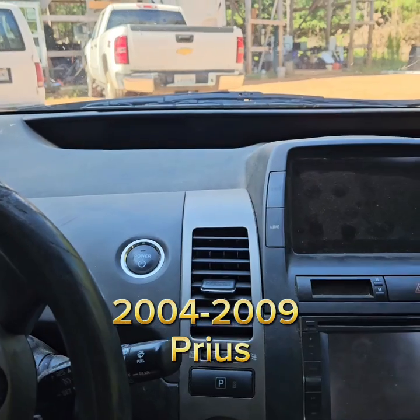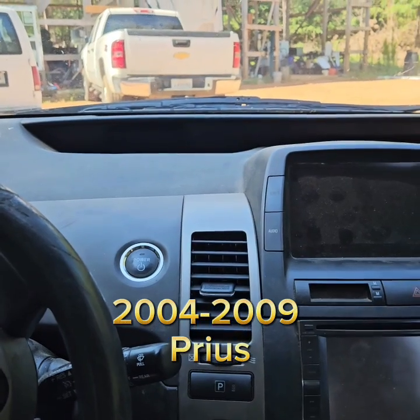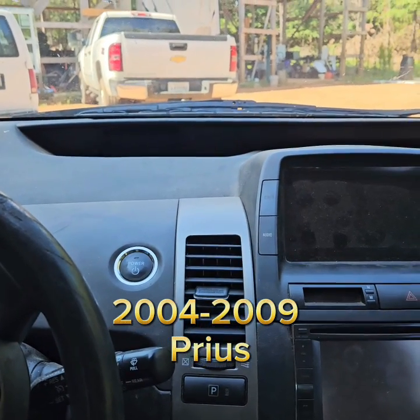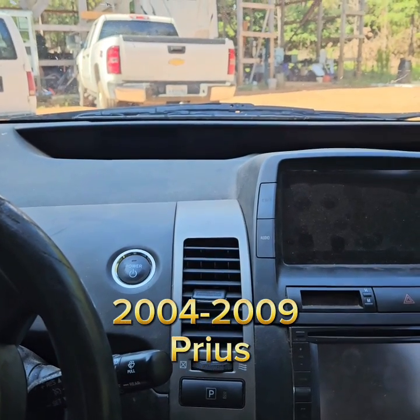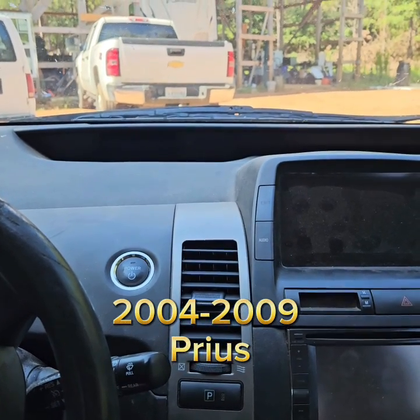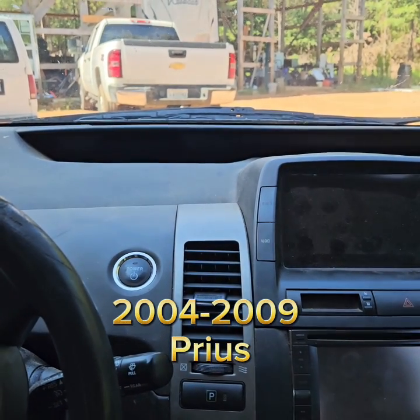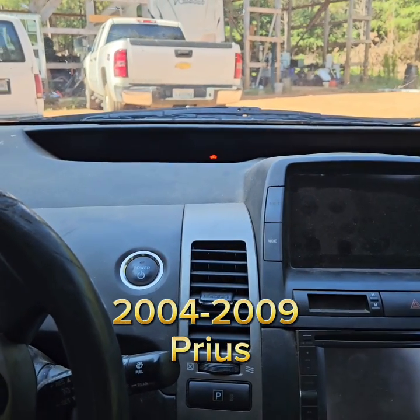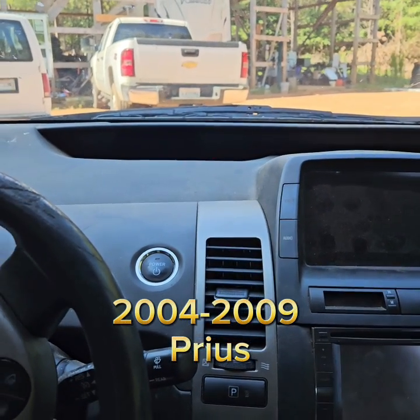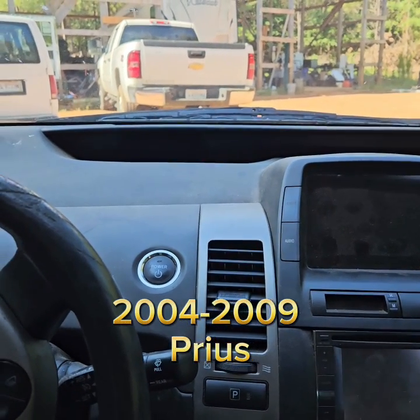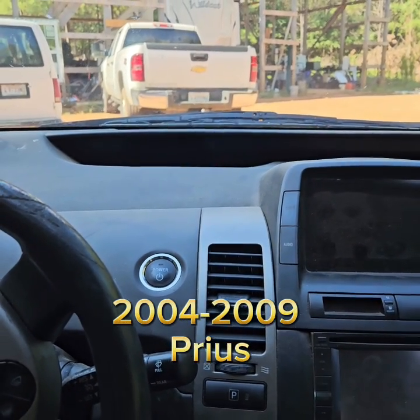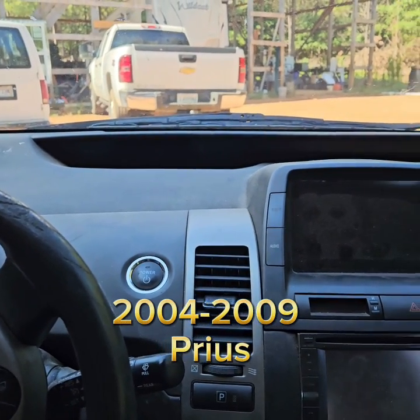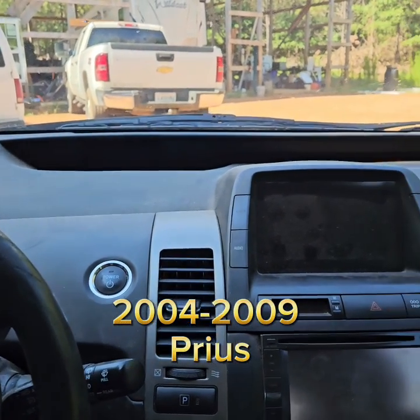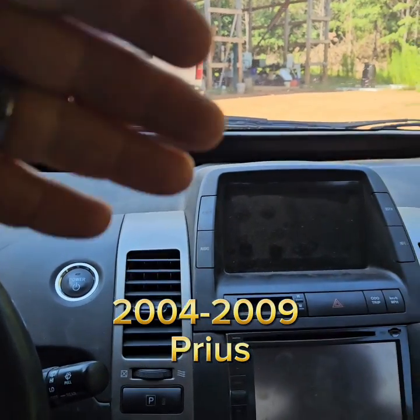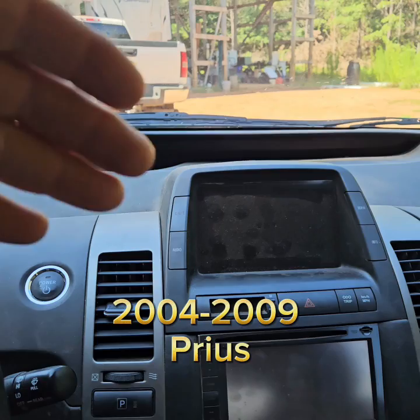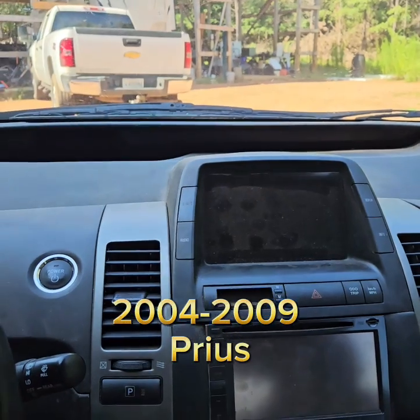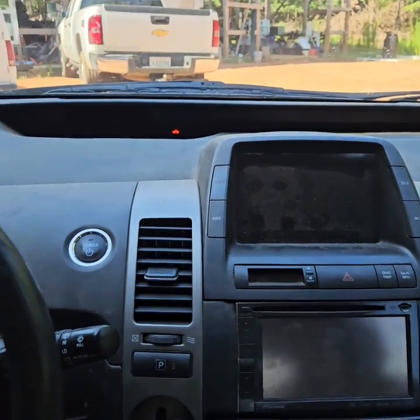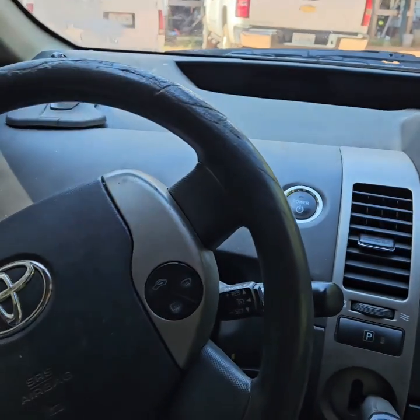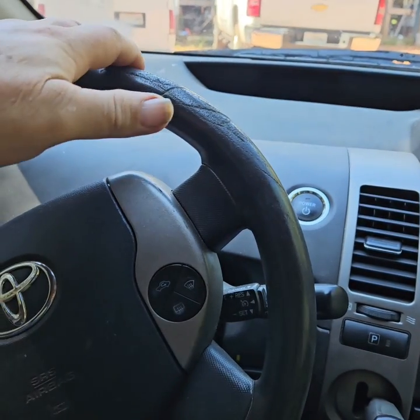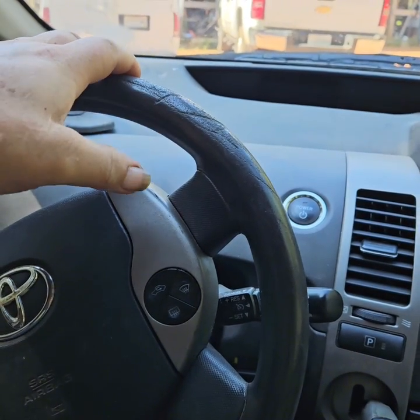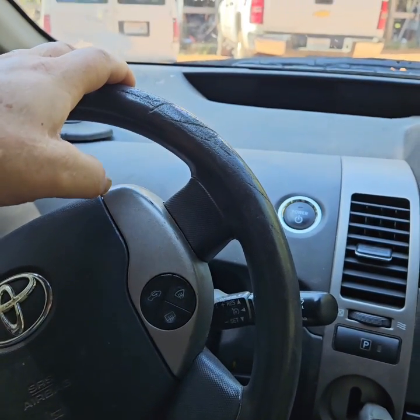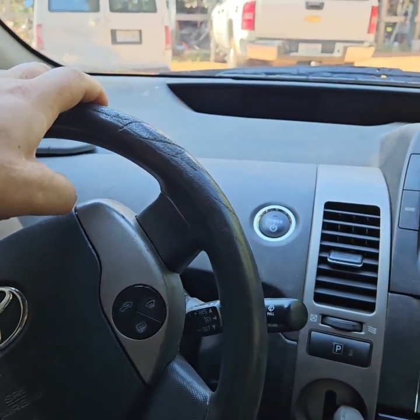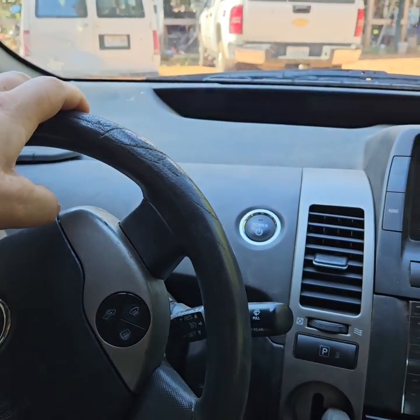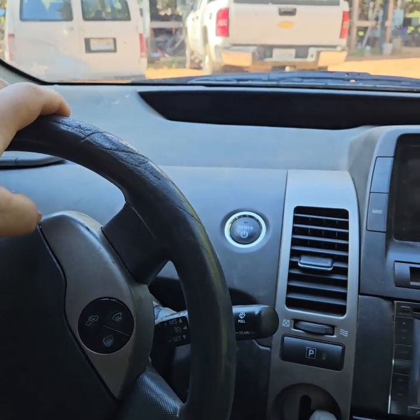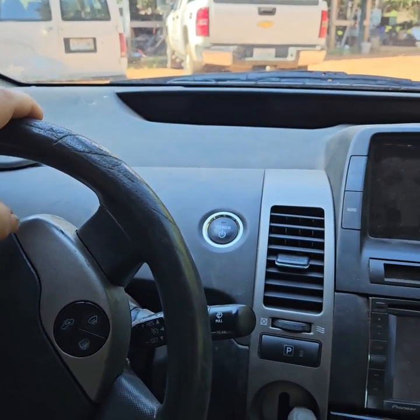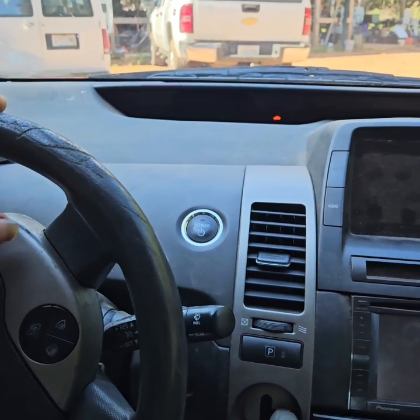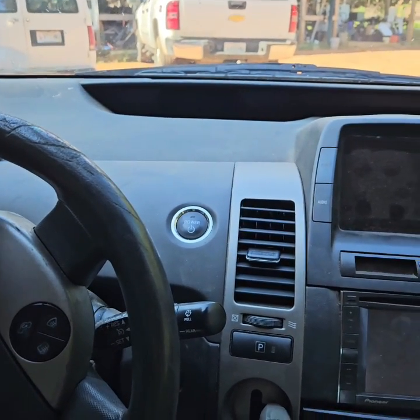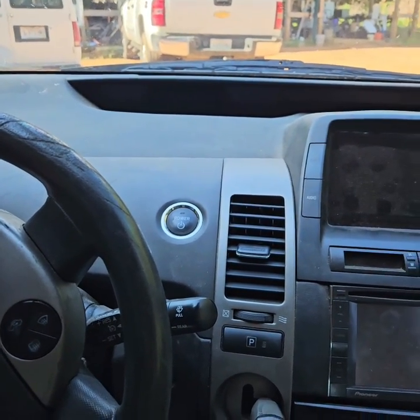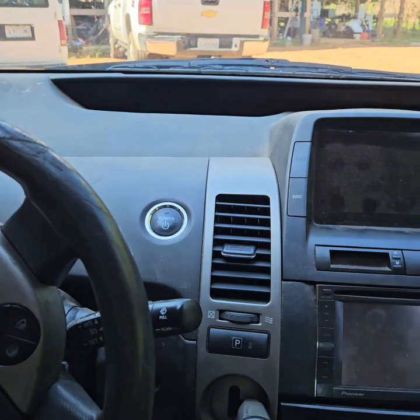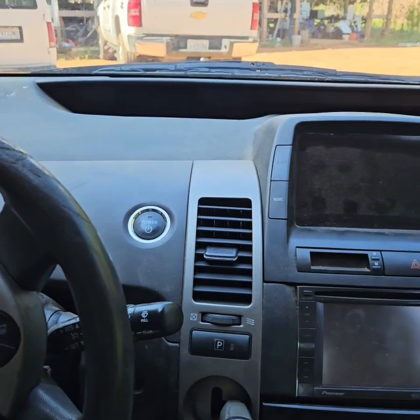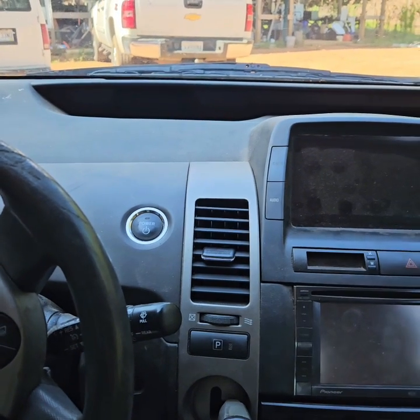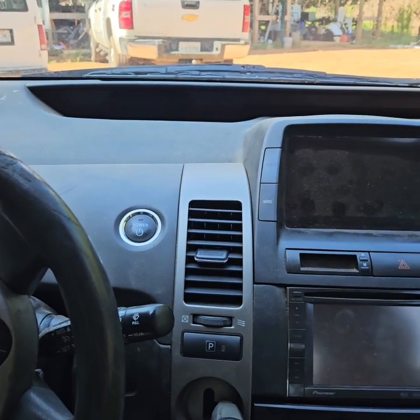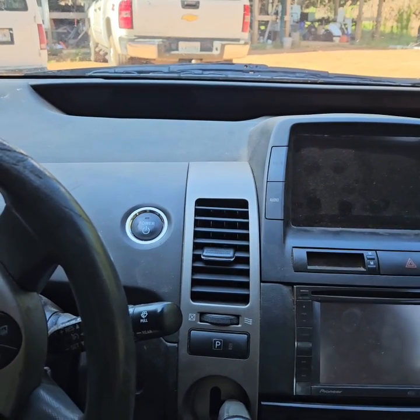We've got a Gen 2 Prius. You're driving down the road, the headlights go off, the dash lights go off, the center console lights go off, you lose power steering. I don't know if you lose brakes or not, but you're wondering what's going on.